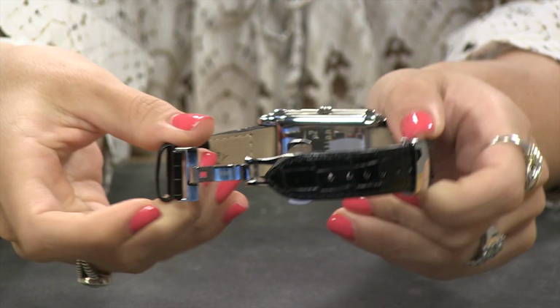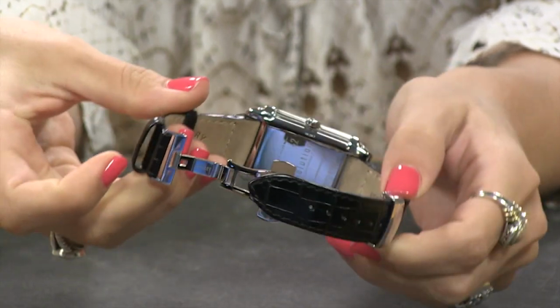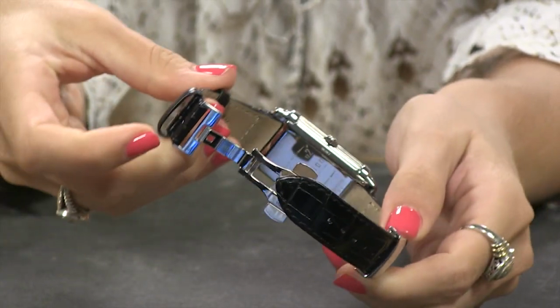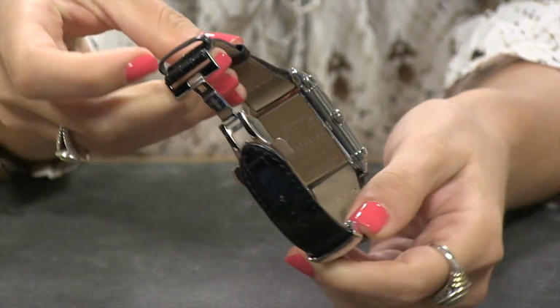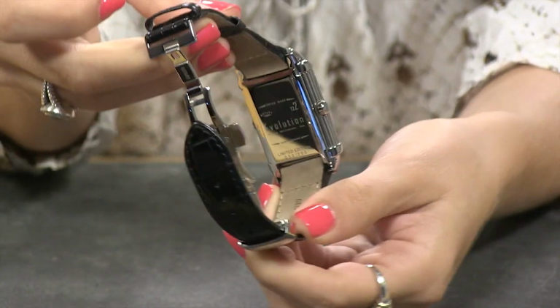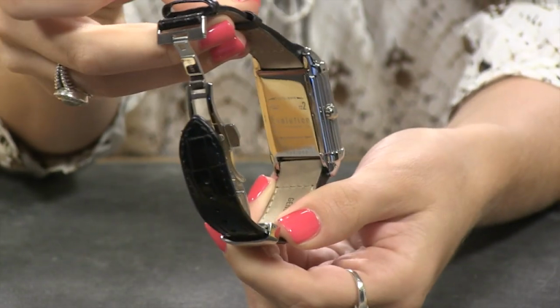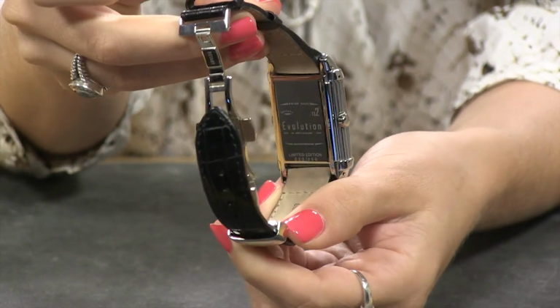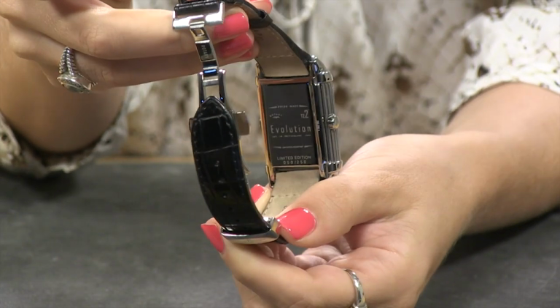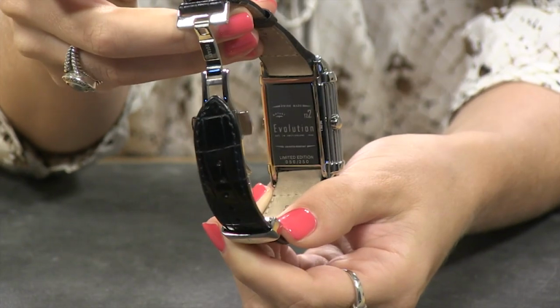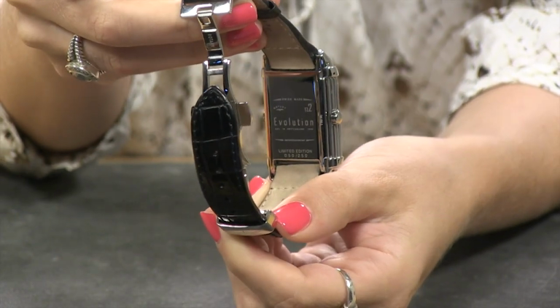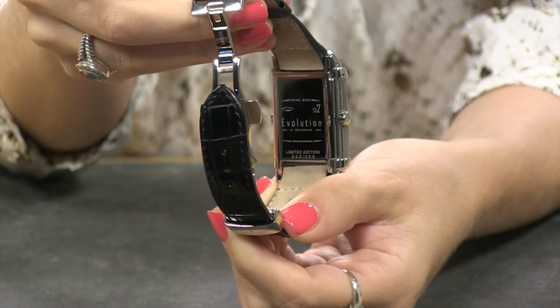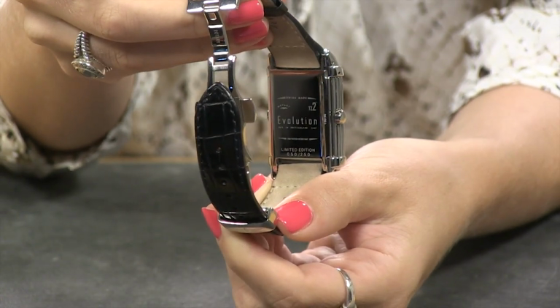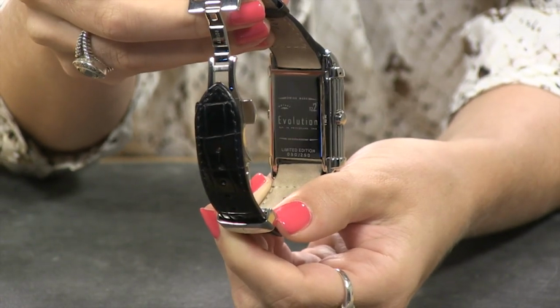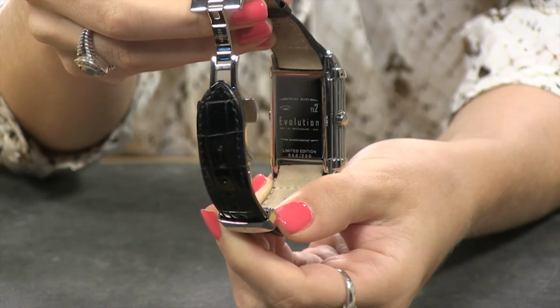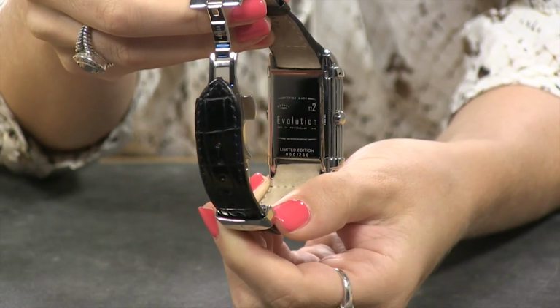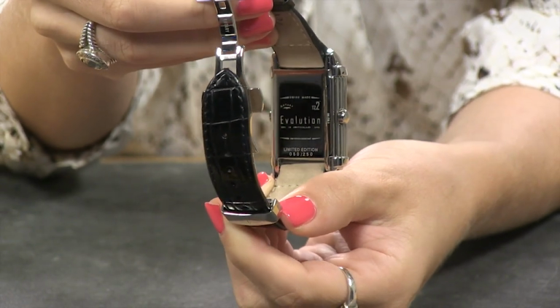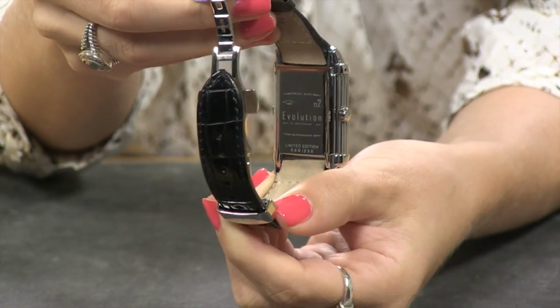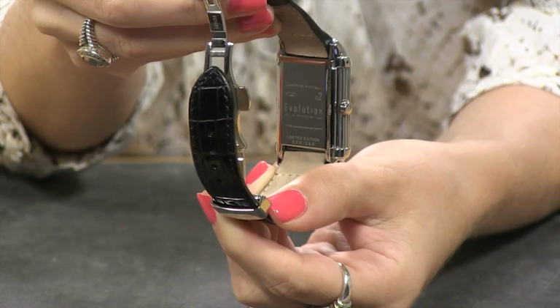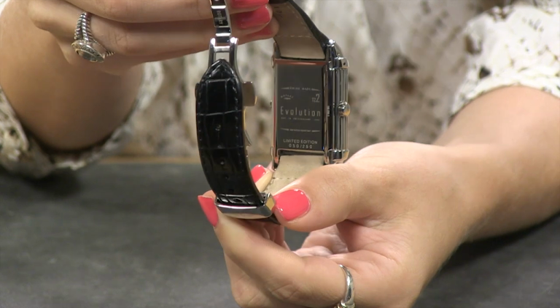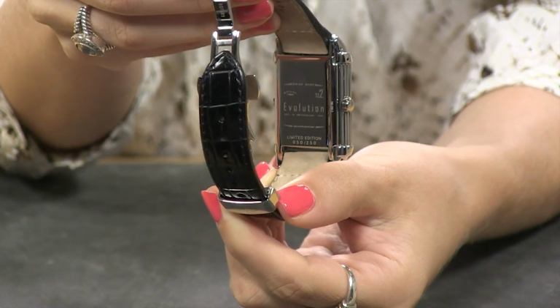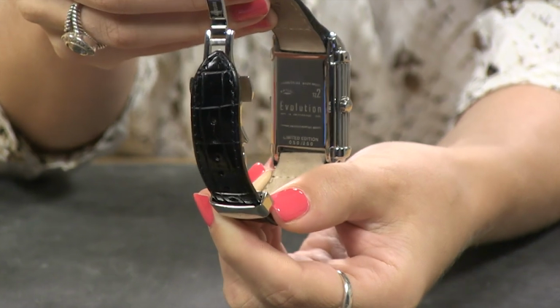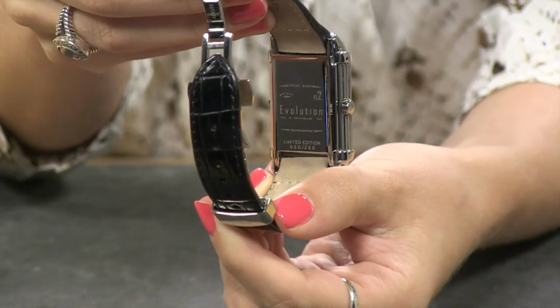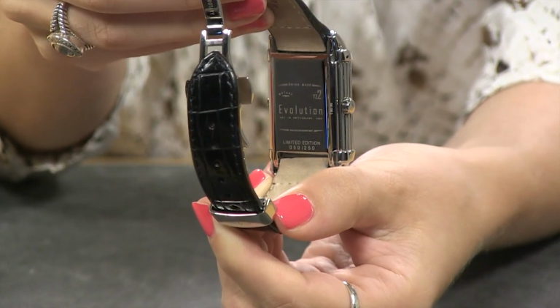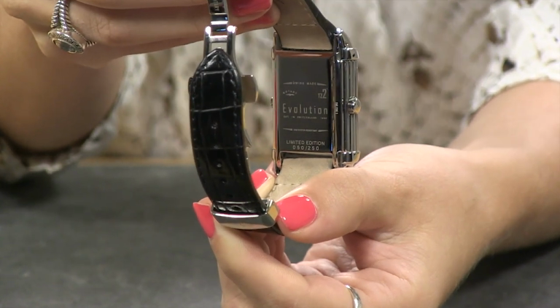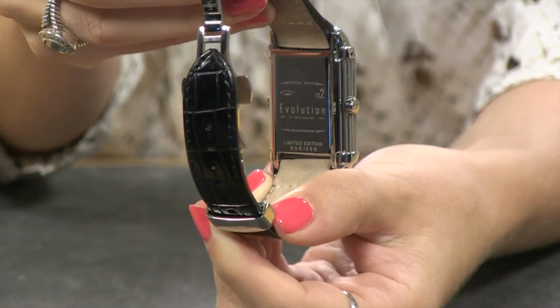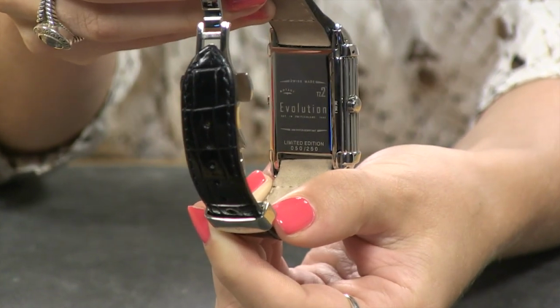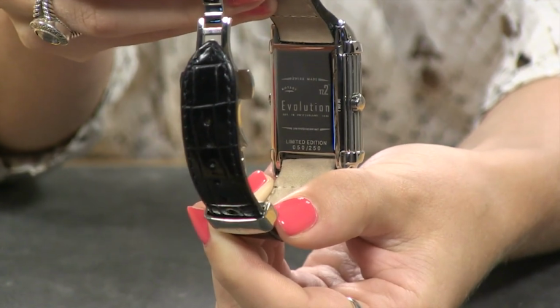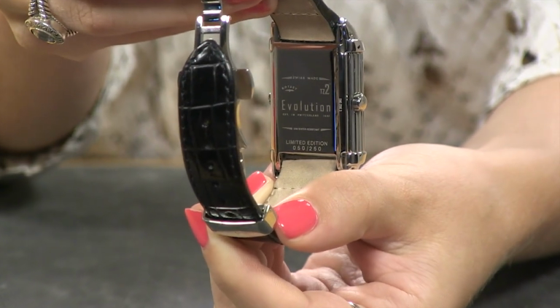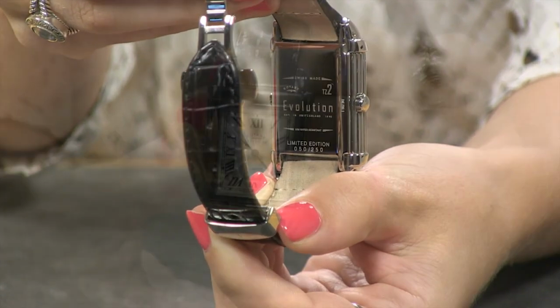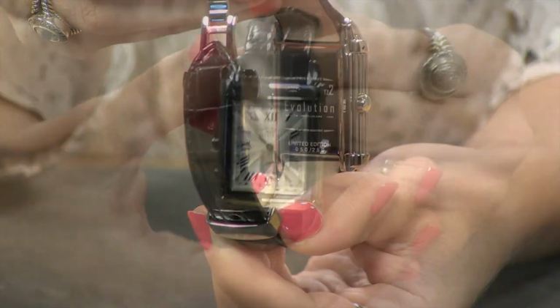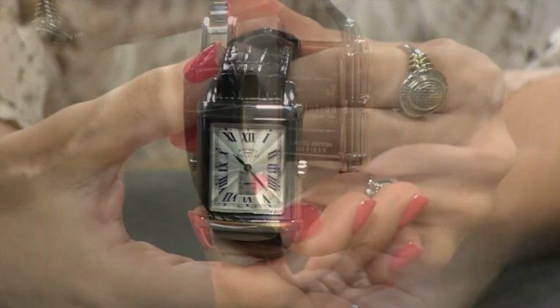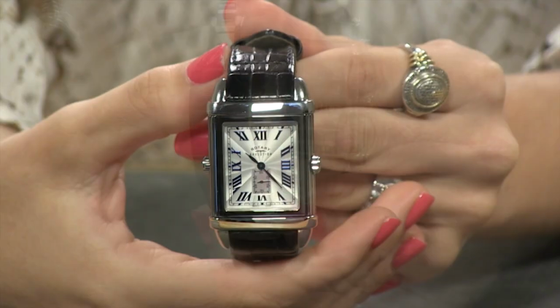And check out your case back. Located at the bottom of that case back, you'll see this is a numbered, limited edition.